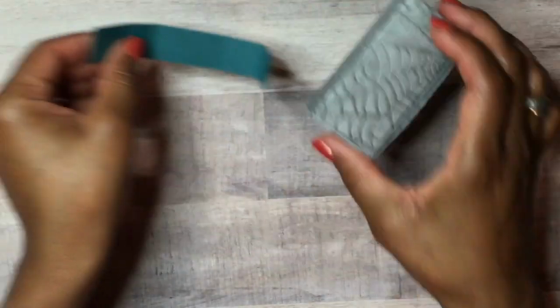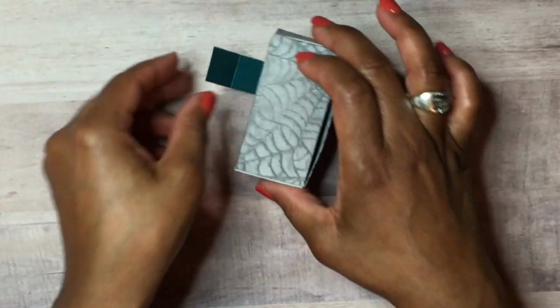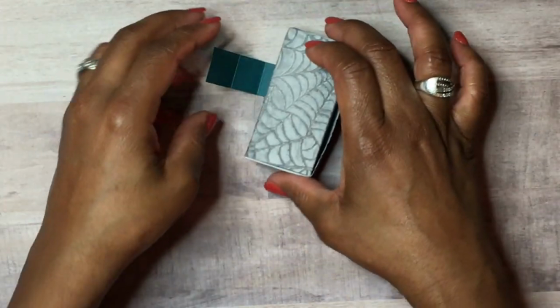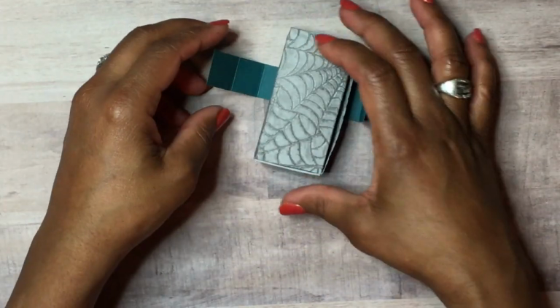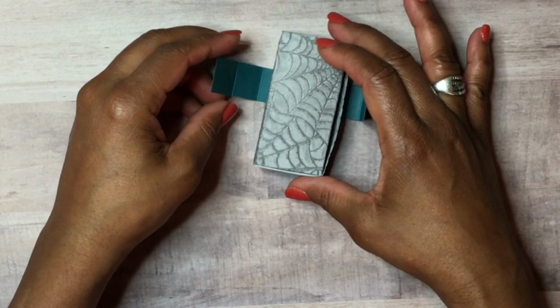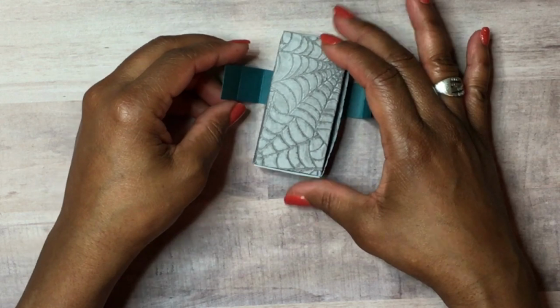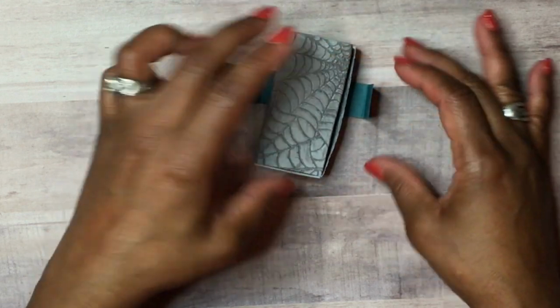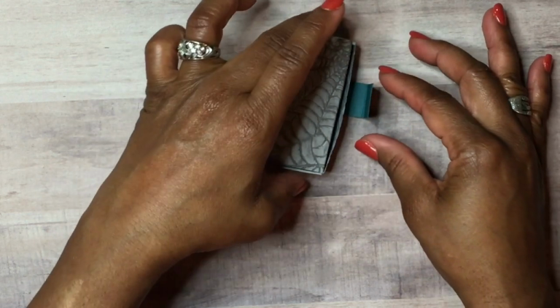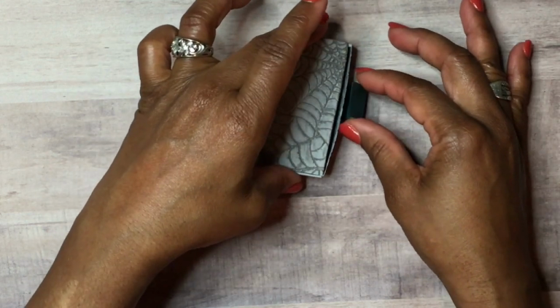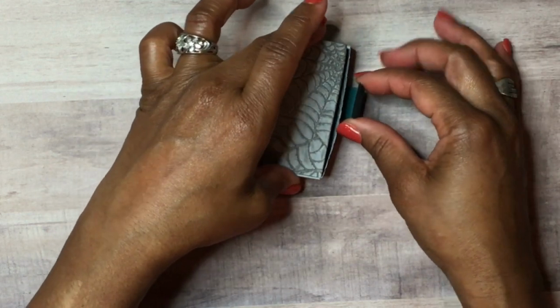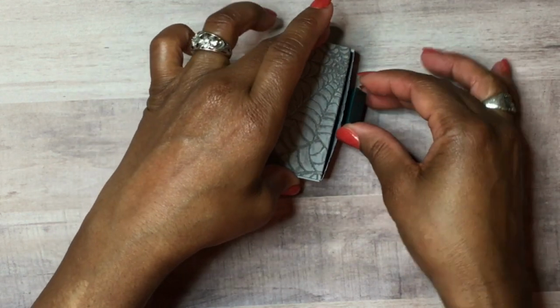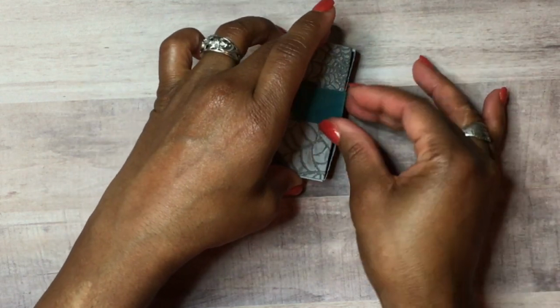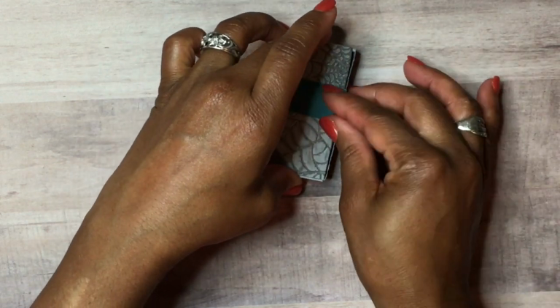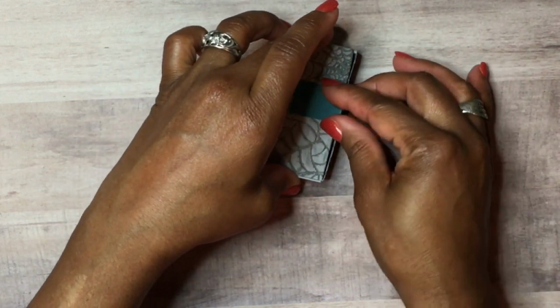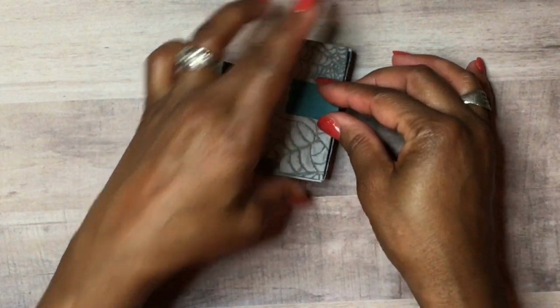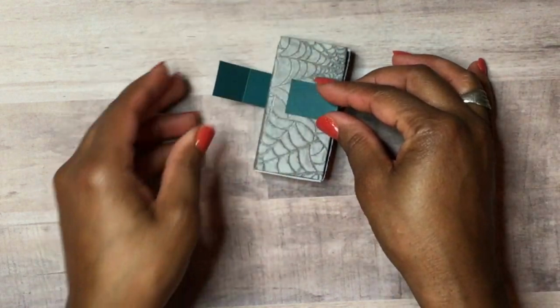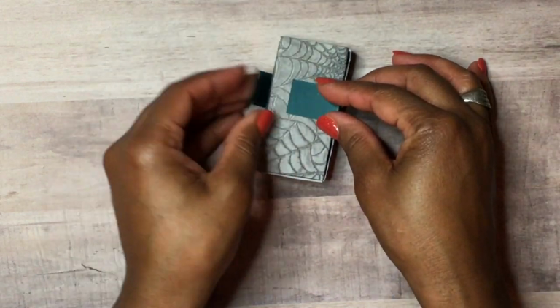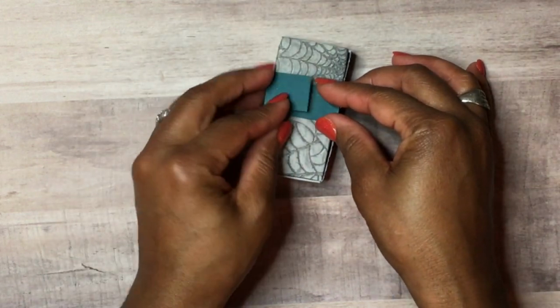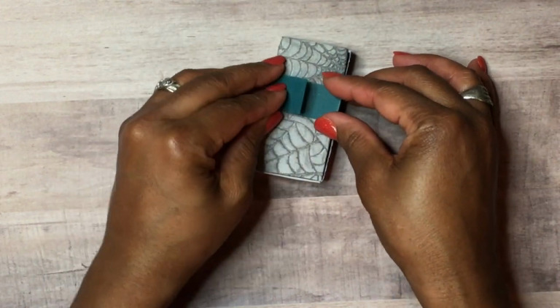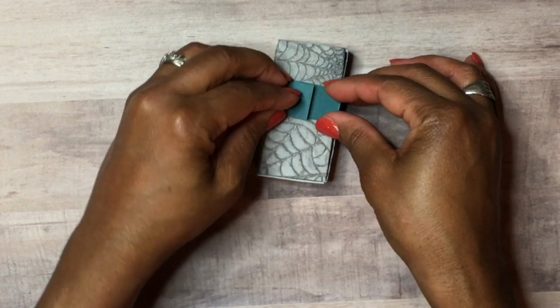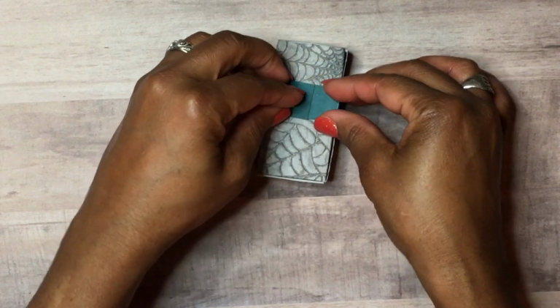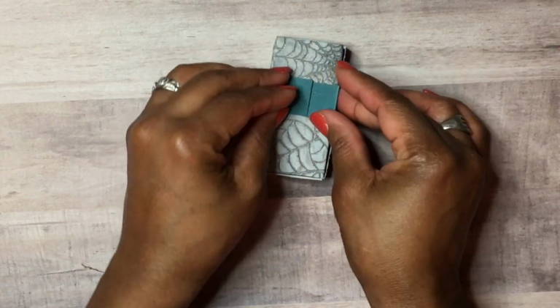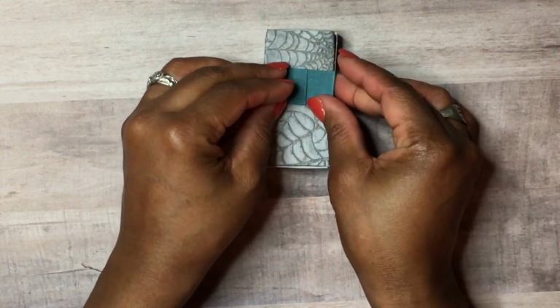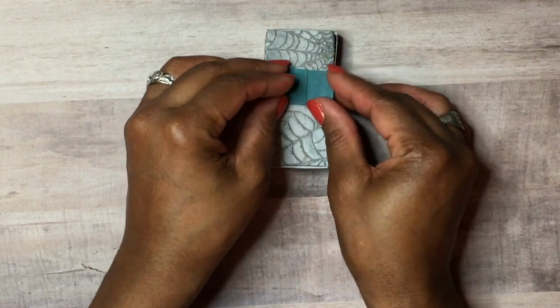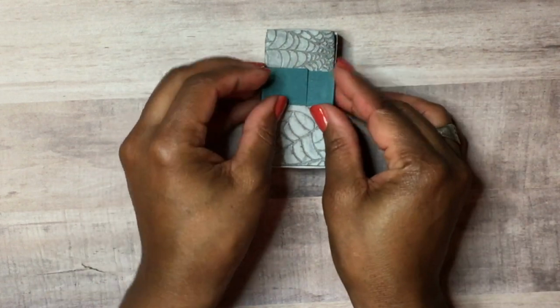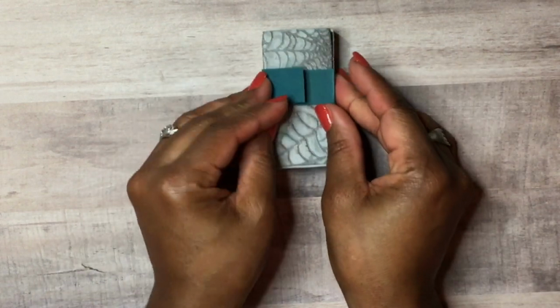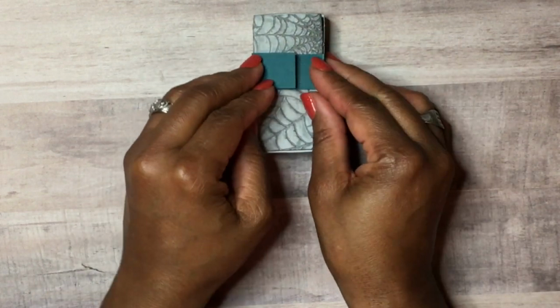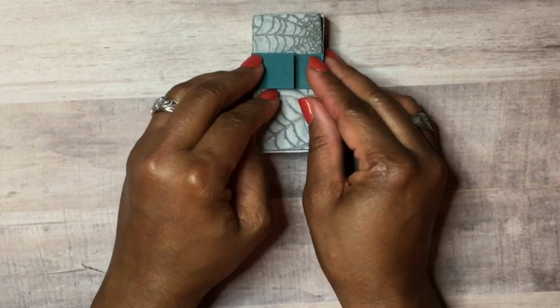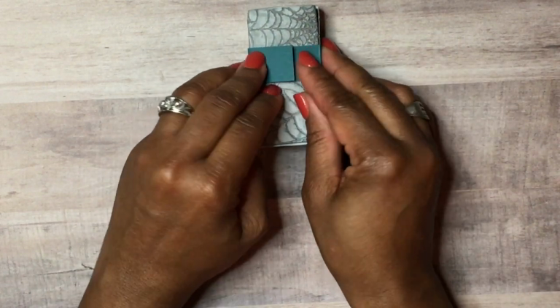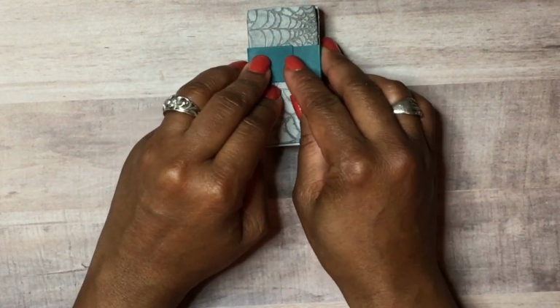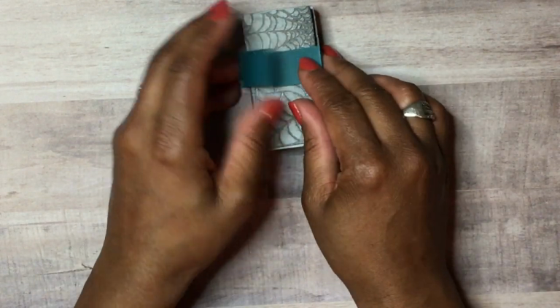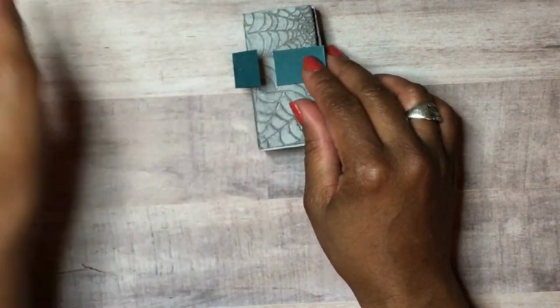I'm going to make the seam here in the front because we're going to cover it up and you won't see it. I'll get some glue and glue that down just like that.